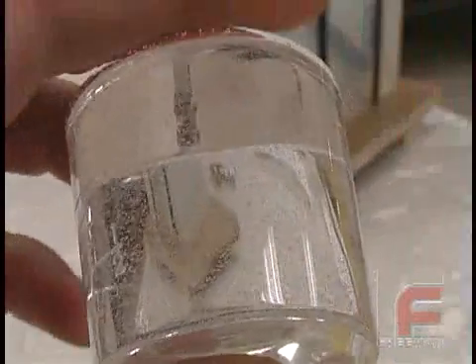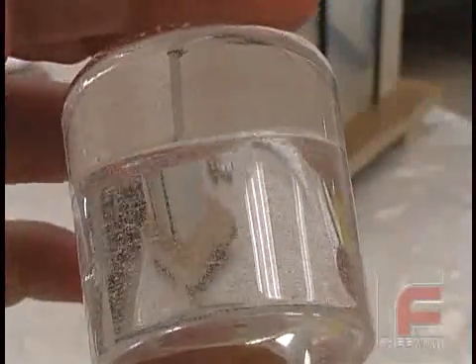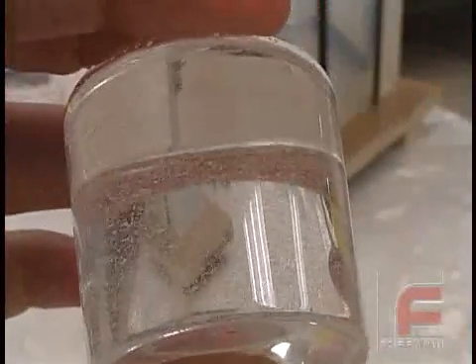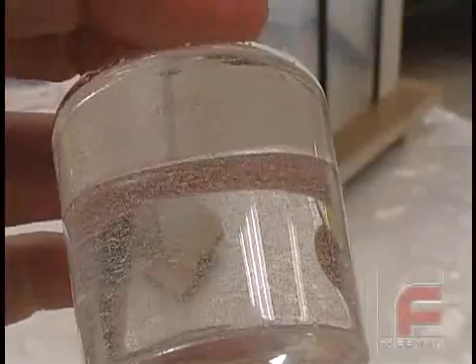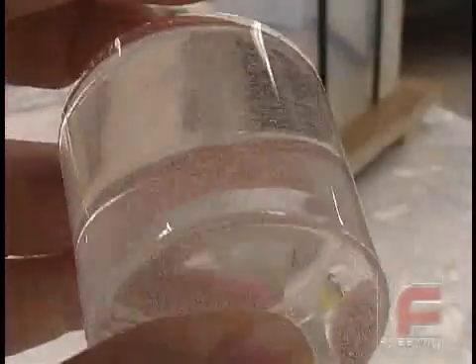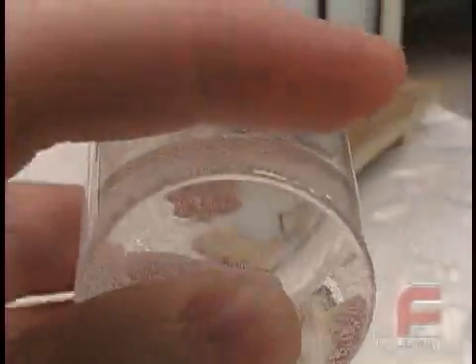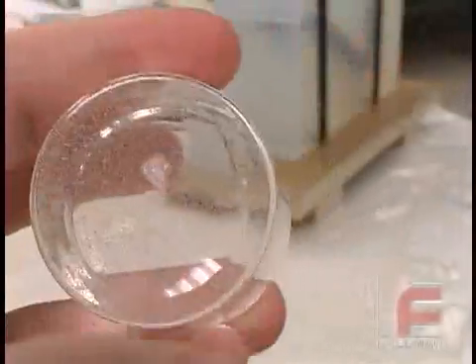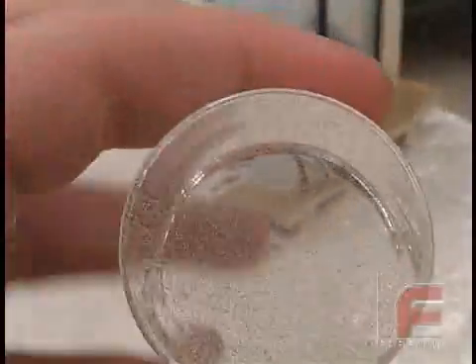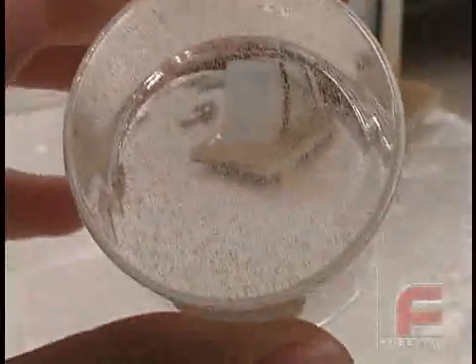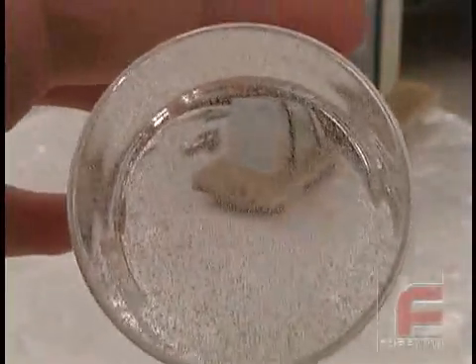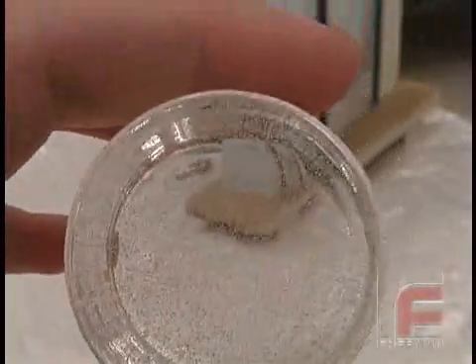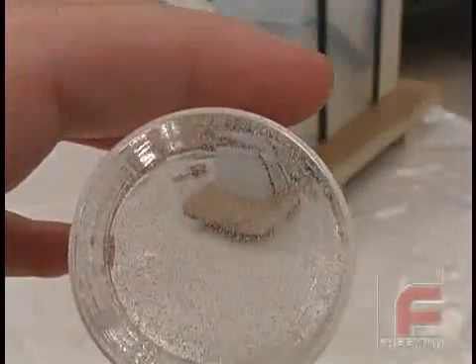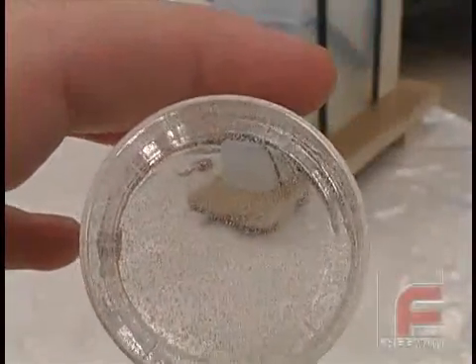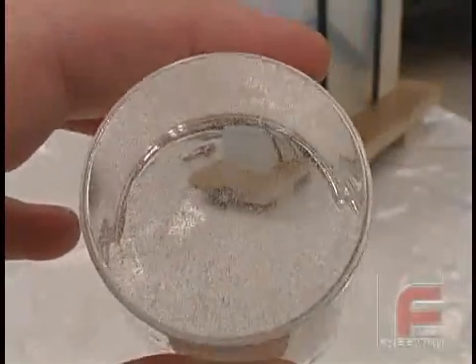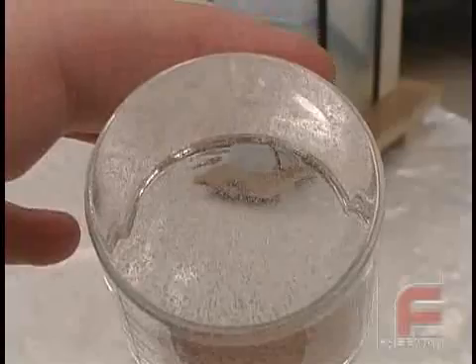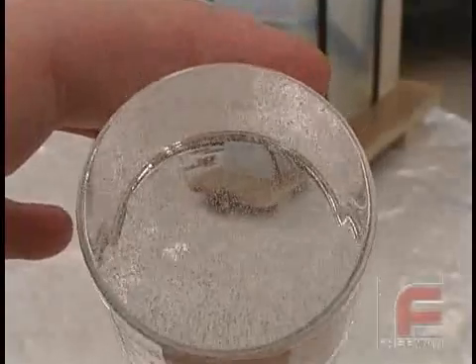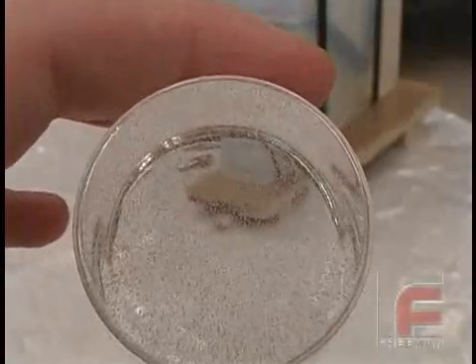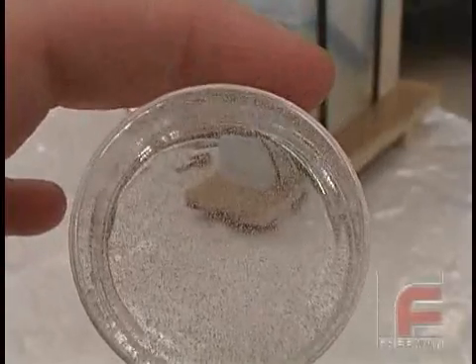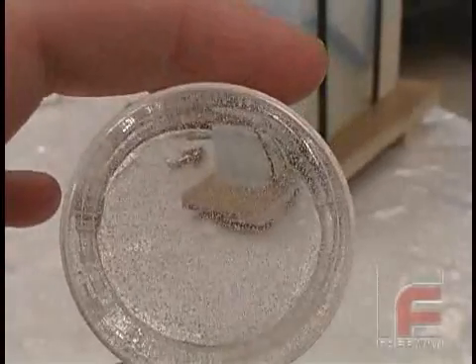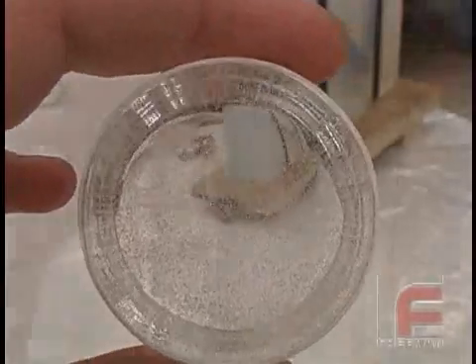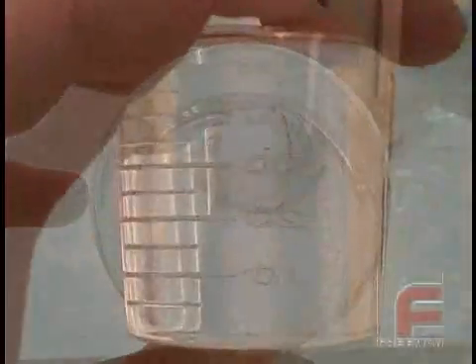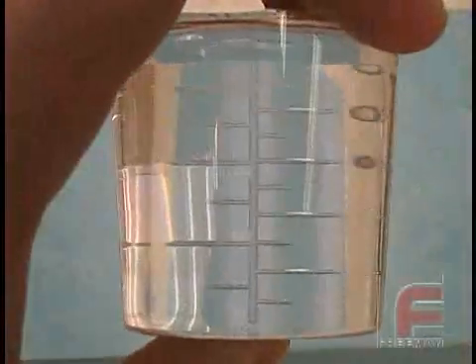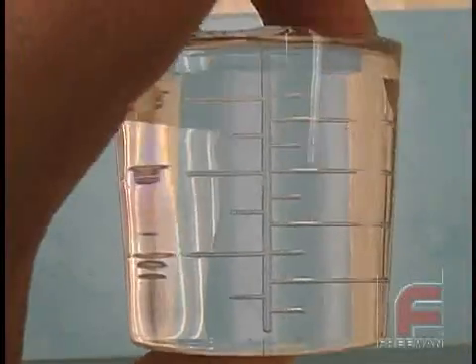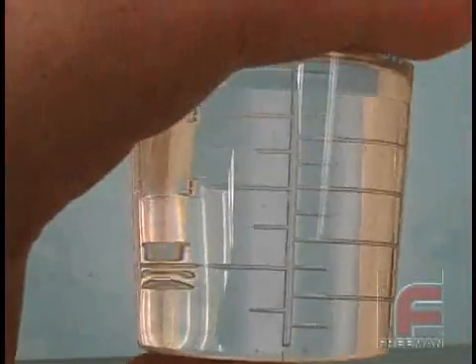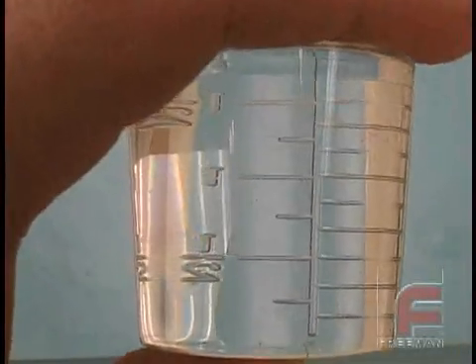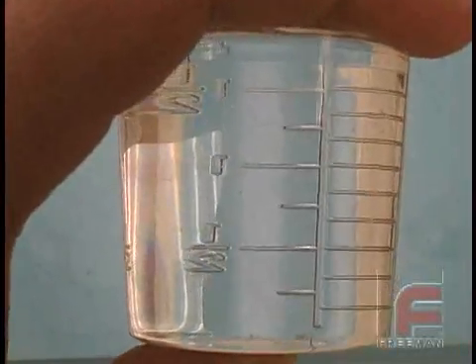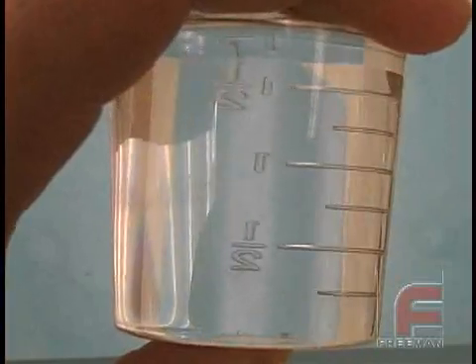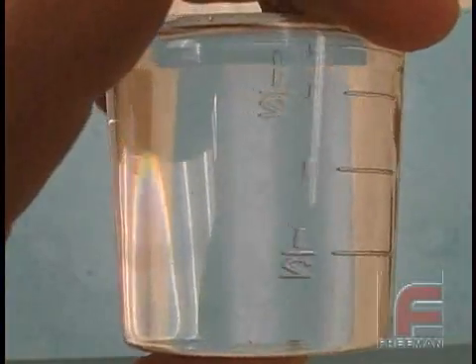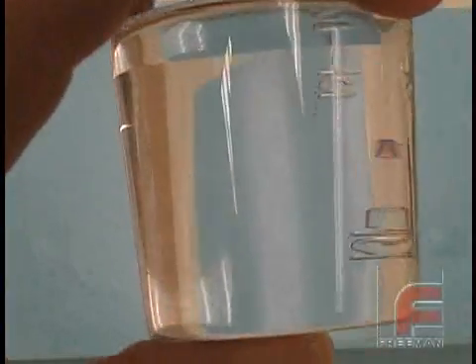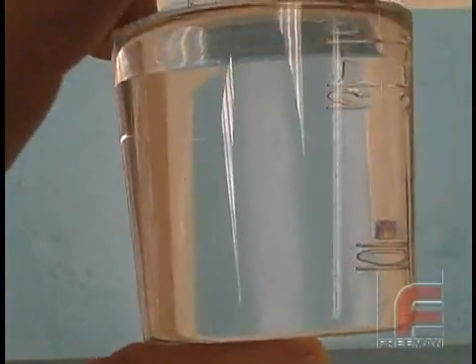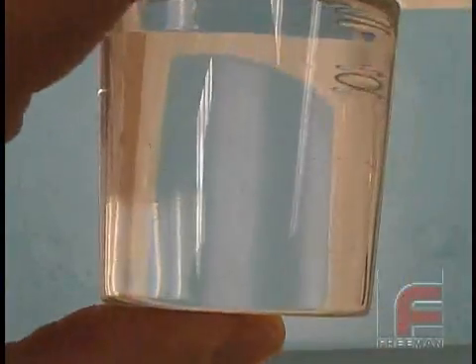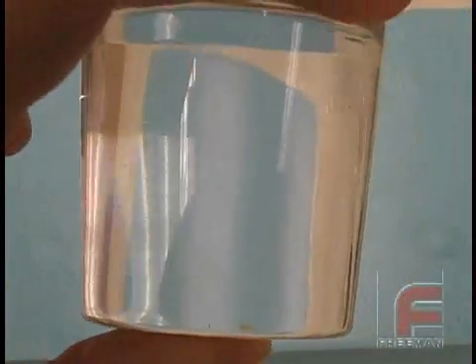Here you see our Freeman 1090 clear urethane. In this first example, we pour the material into a beaker without degassing or applying pressure. In the second example, we vacuum degas the material before pouring. Notice the absence of bubbles in the casting.